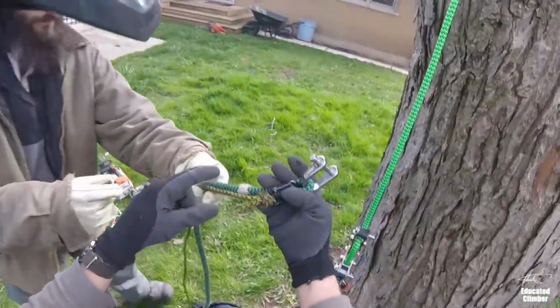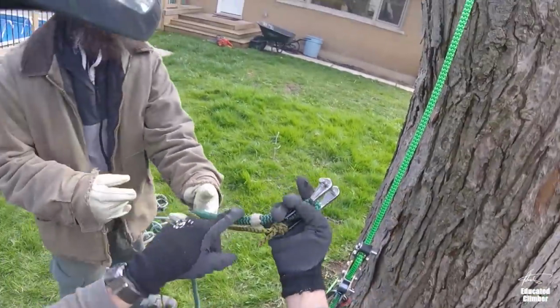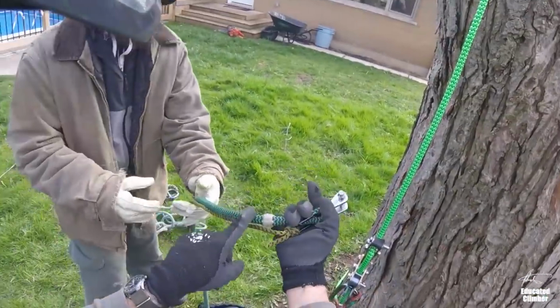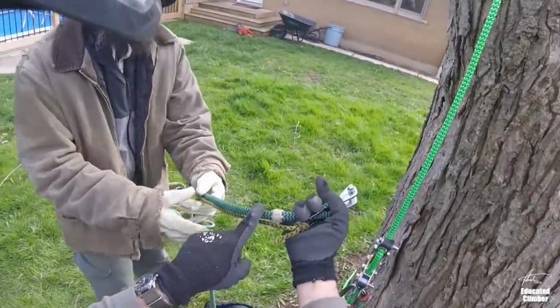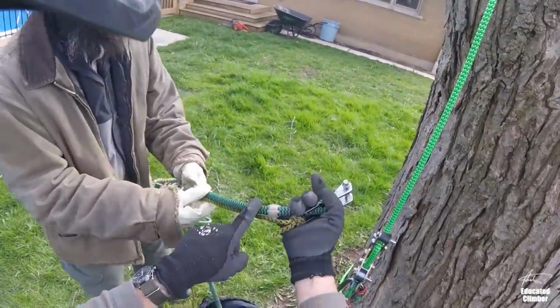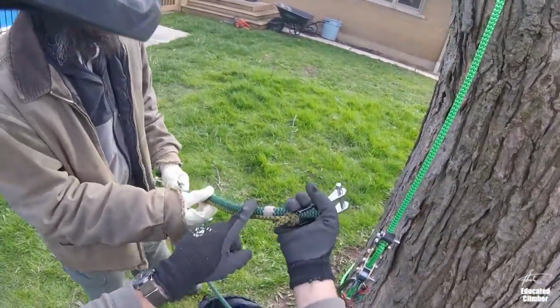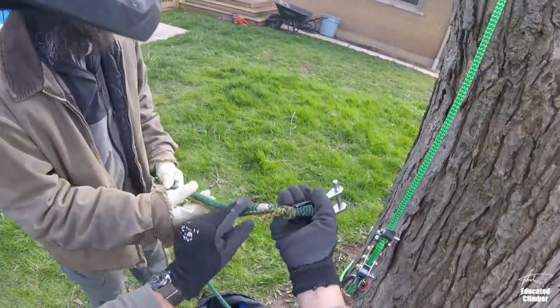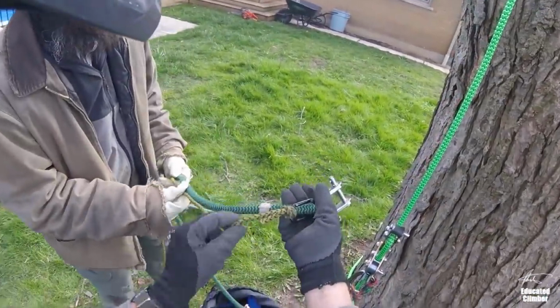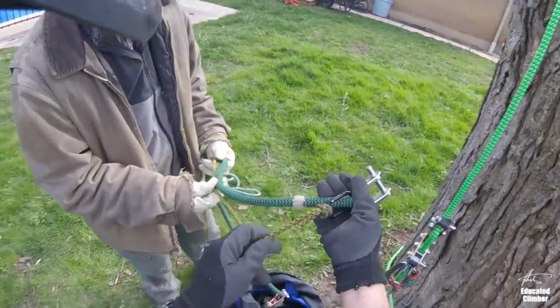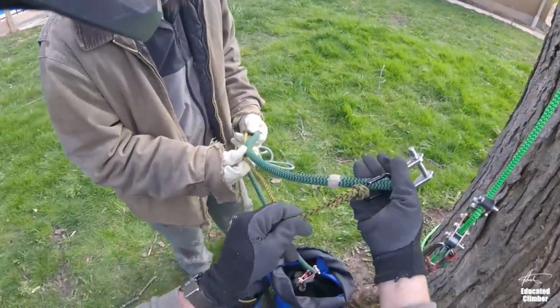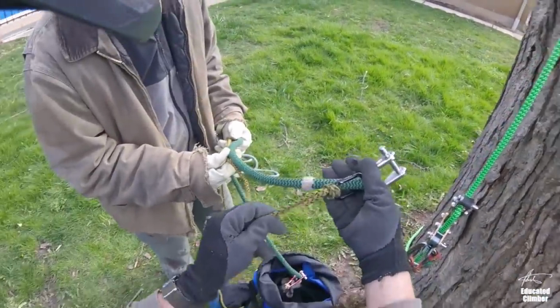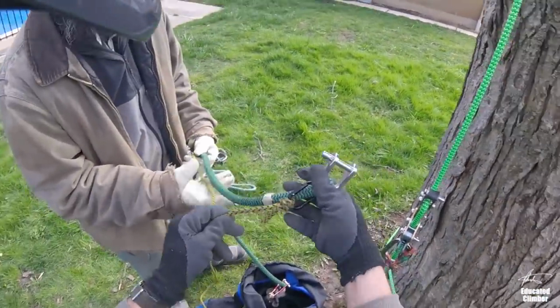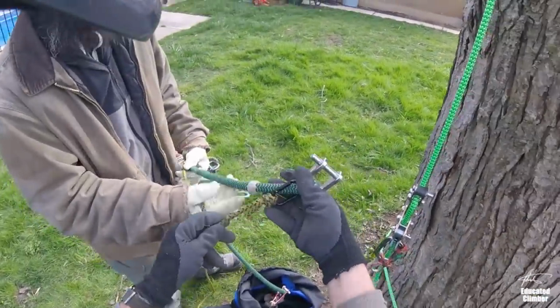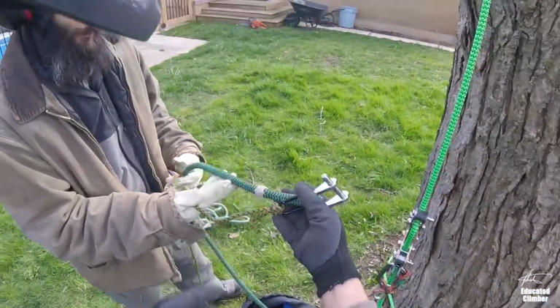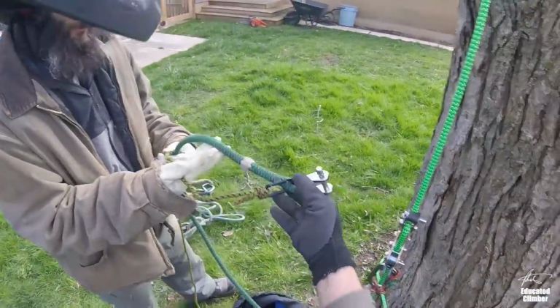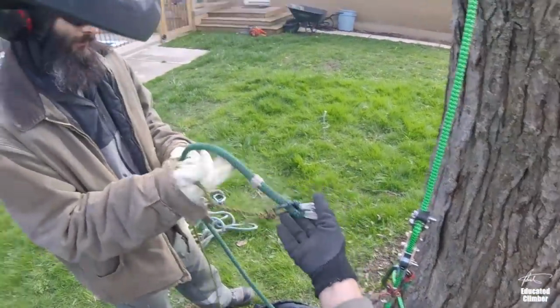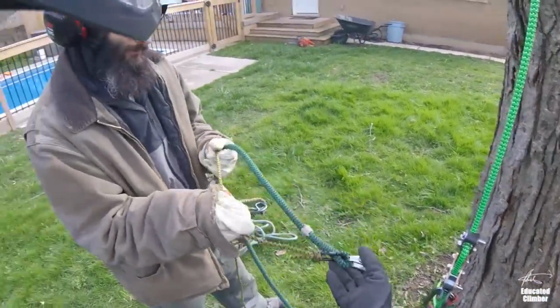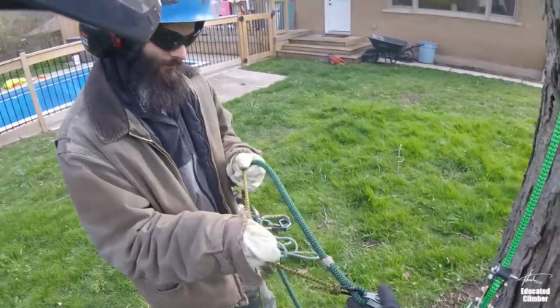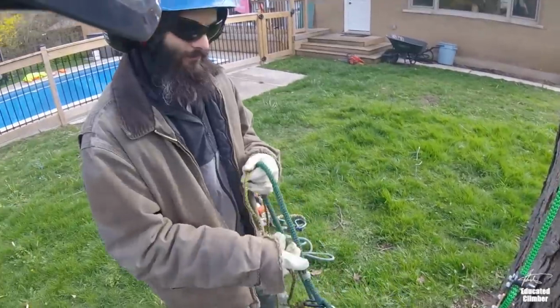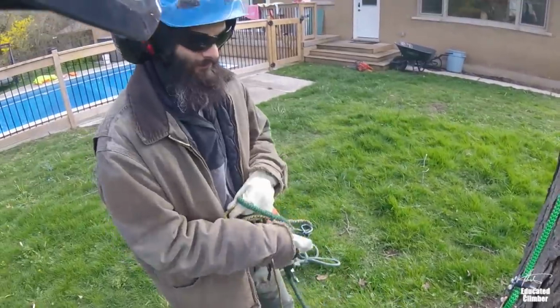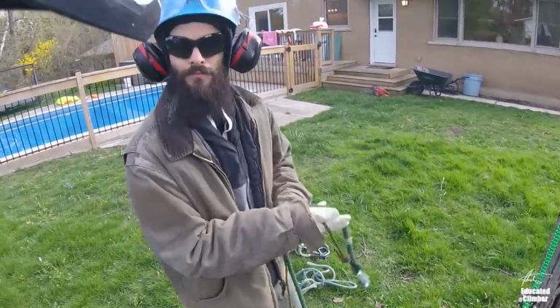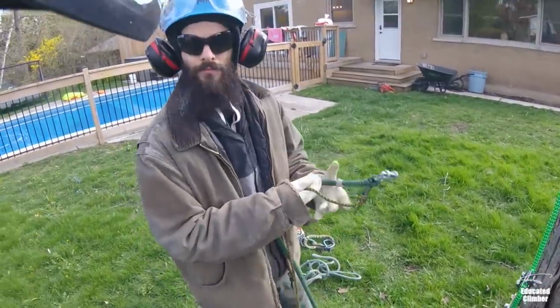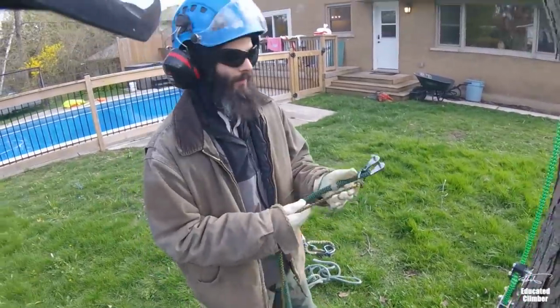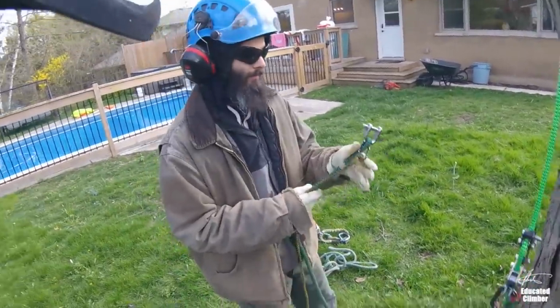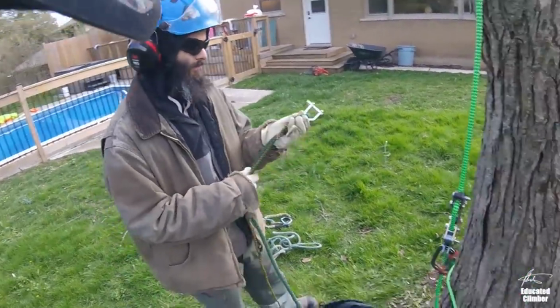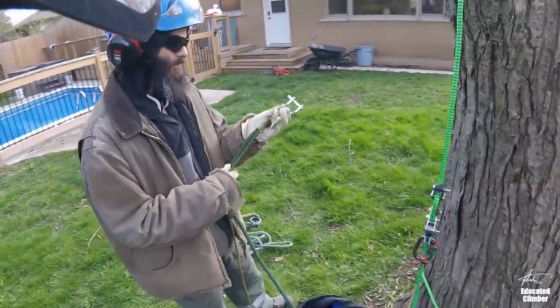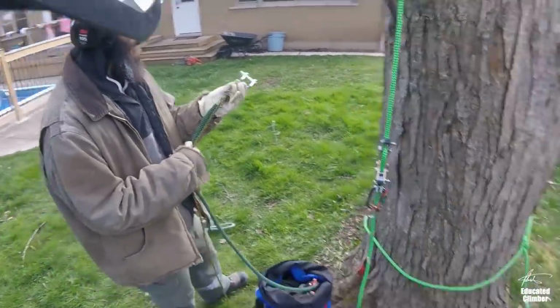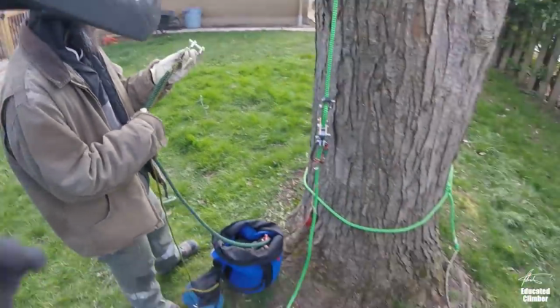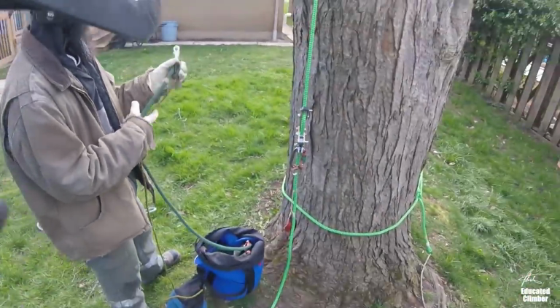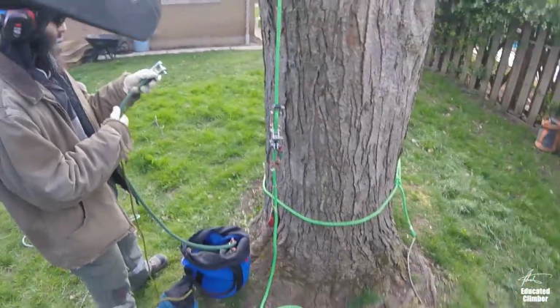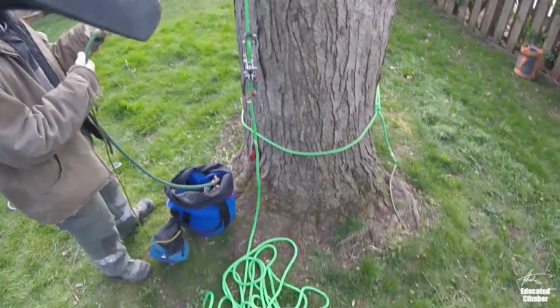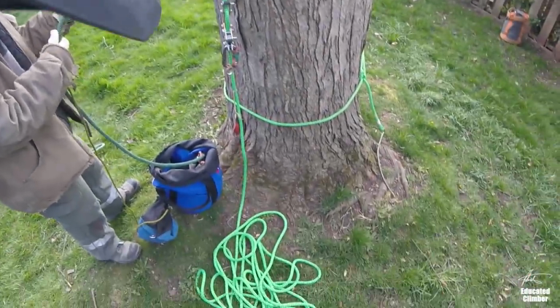It's 75 feet of climbing rope and 75 feet of accessory cord, which is going to be fine for most trees we're using this on, because it's just a canopy anchor.